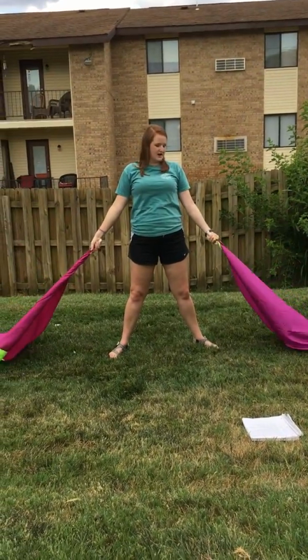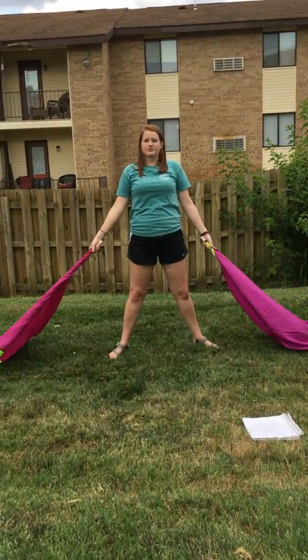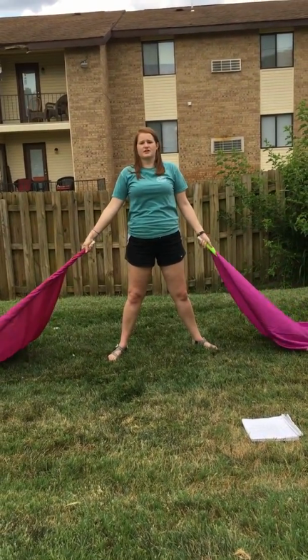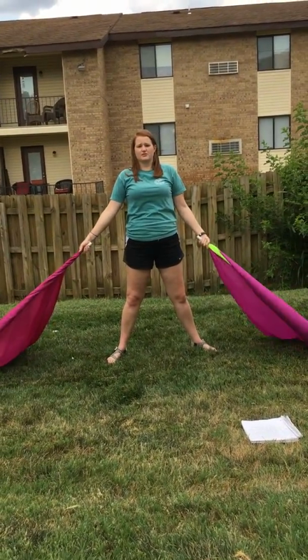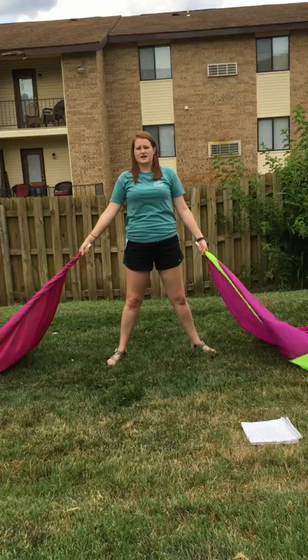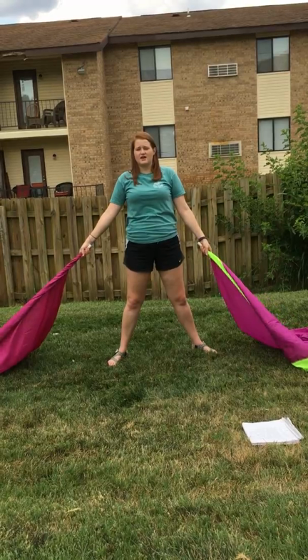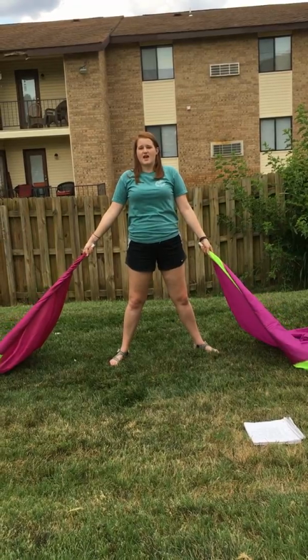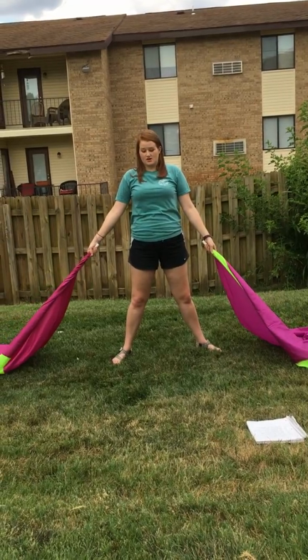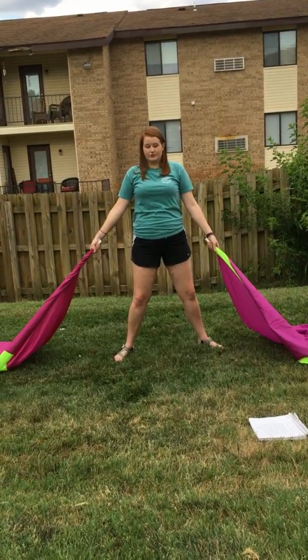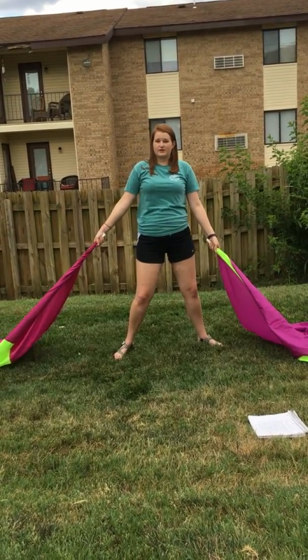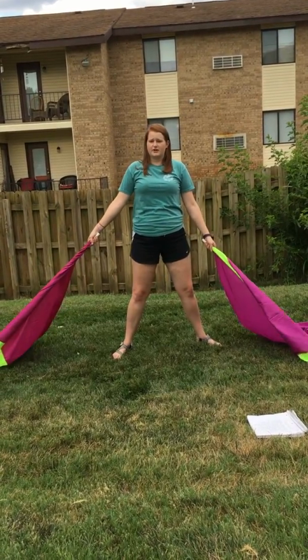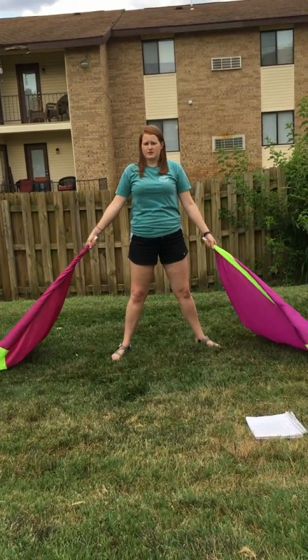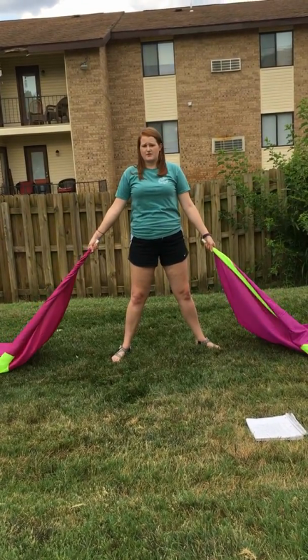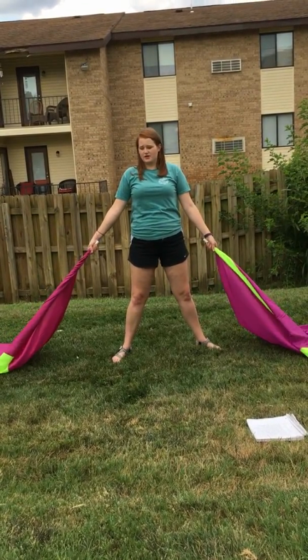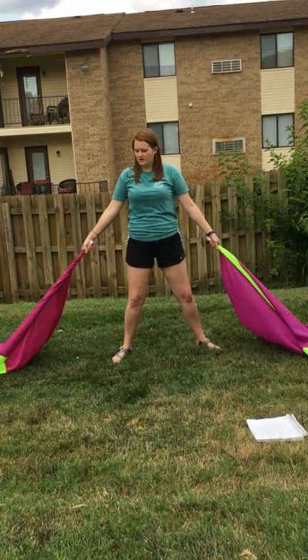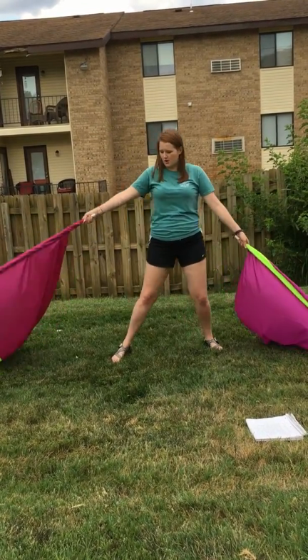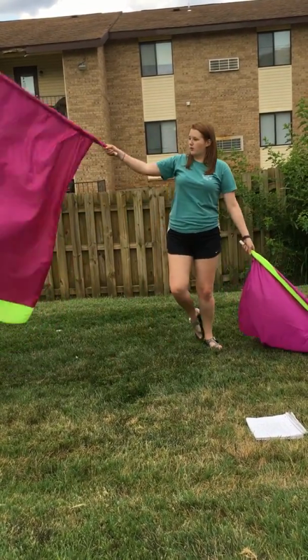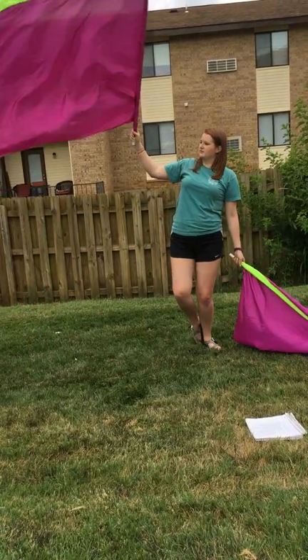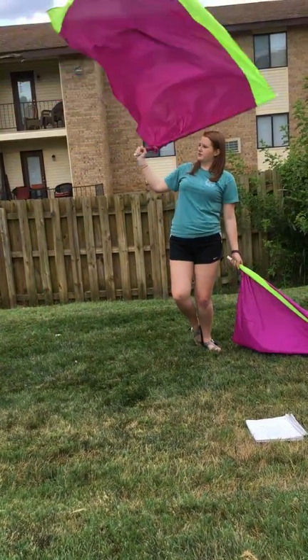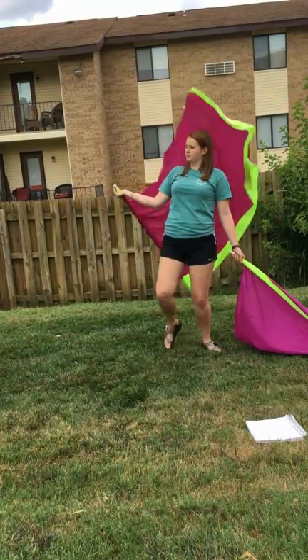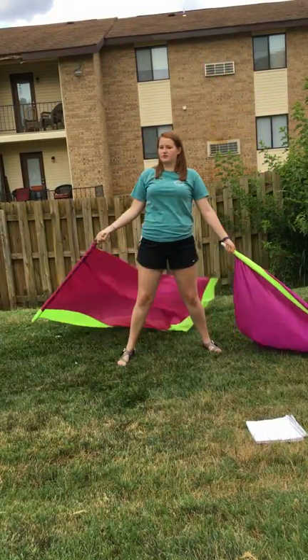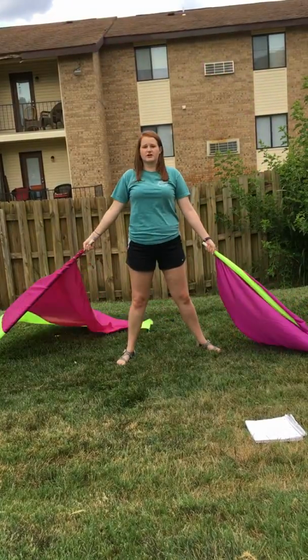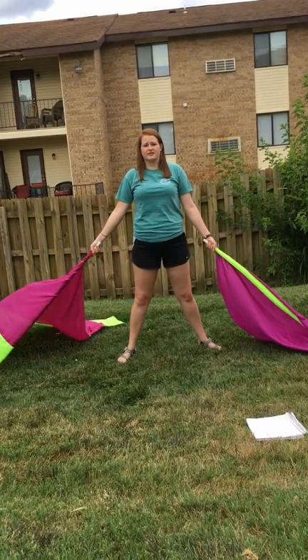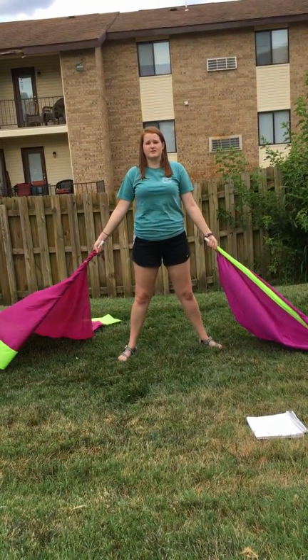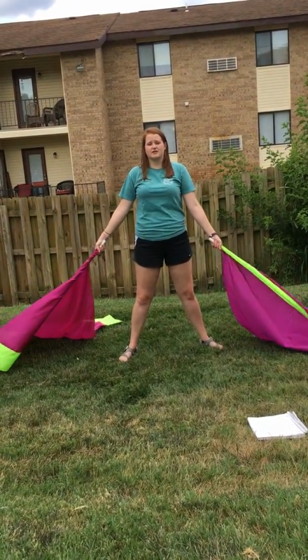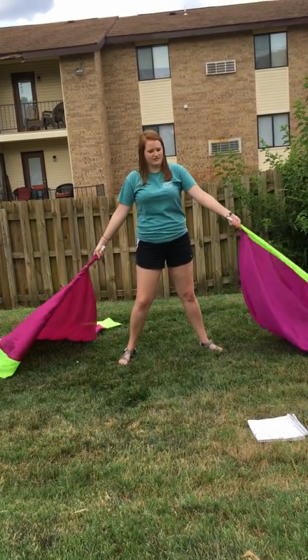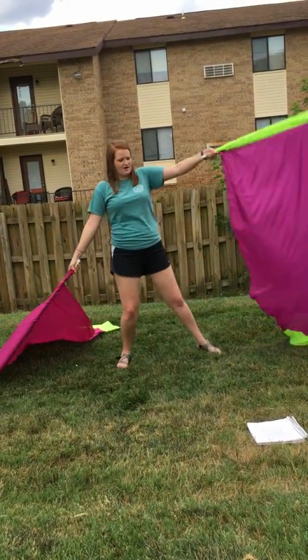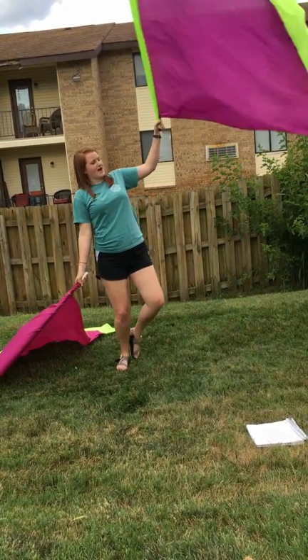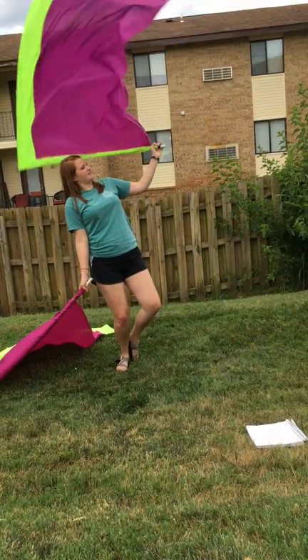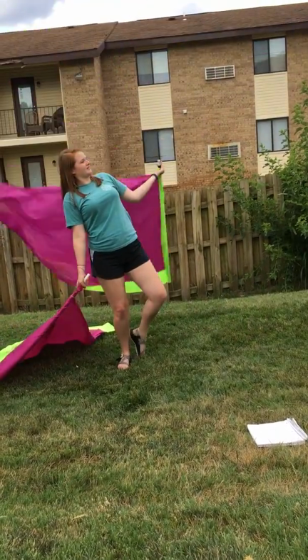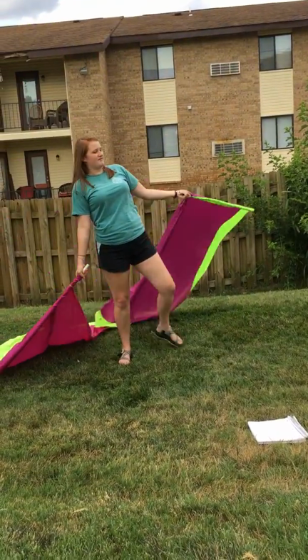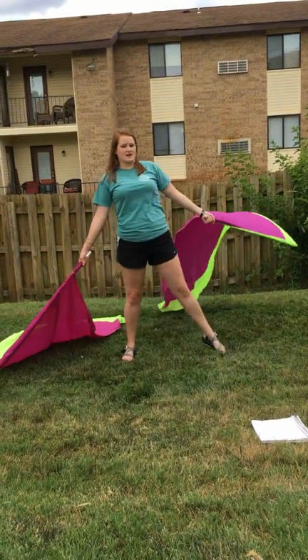Then we're going to take the right hand and also do a little dig with our right foot. One, two, three, four. And then the same thing on the left. Five, six, seven, eight.